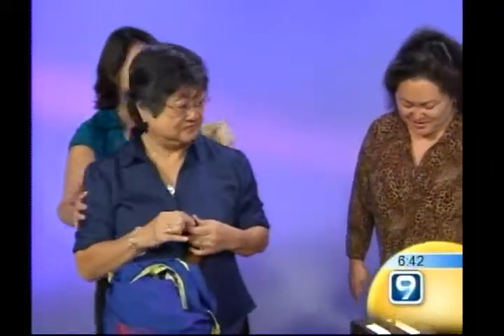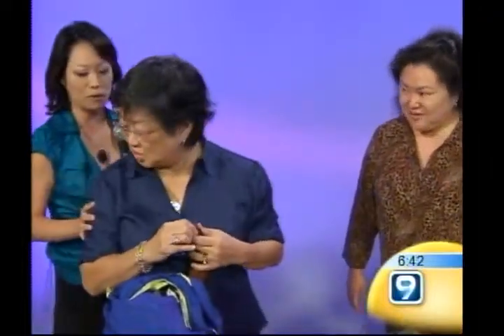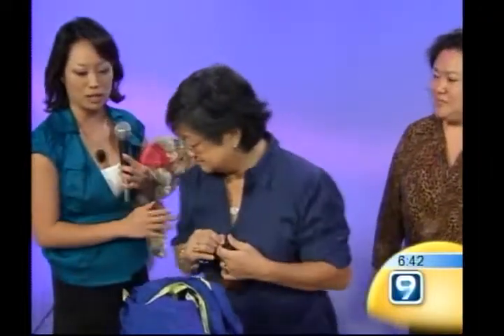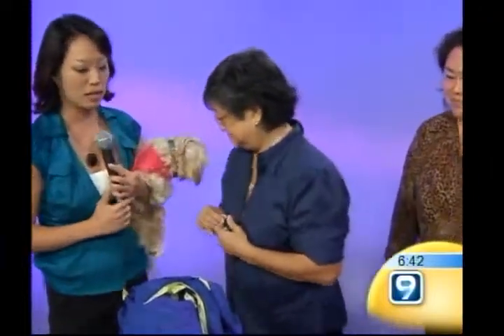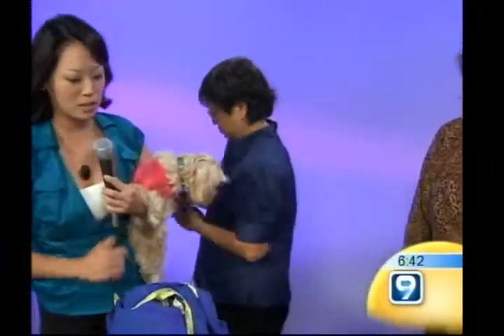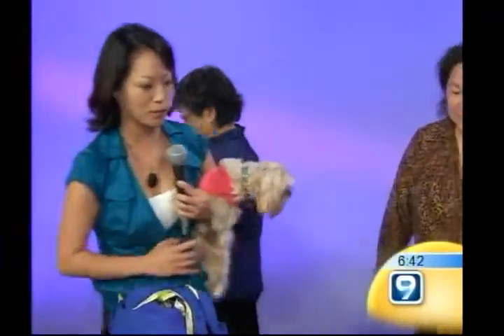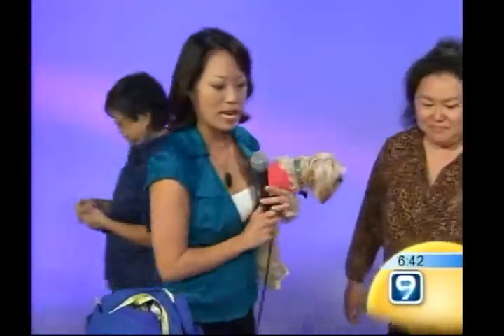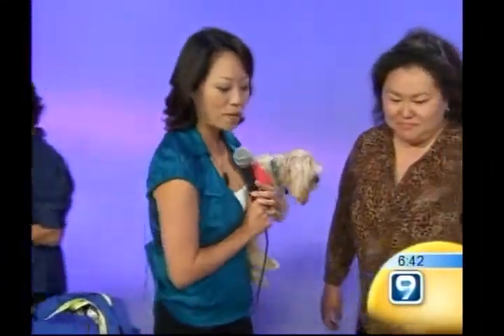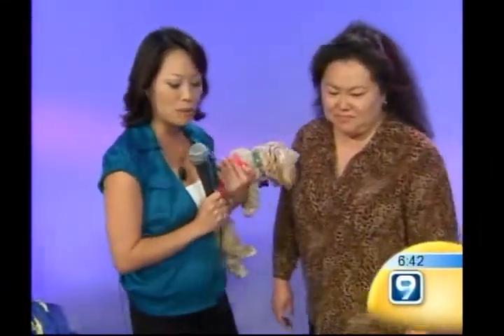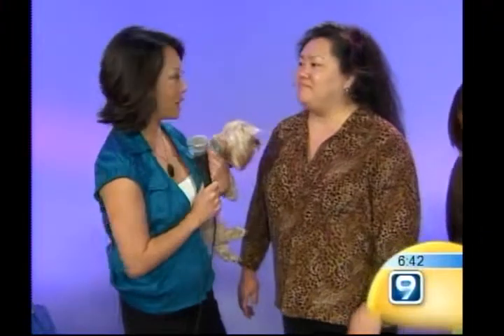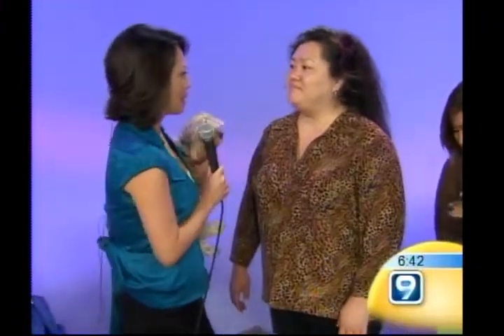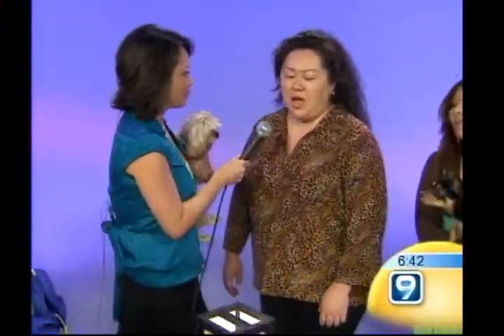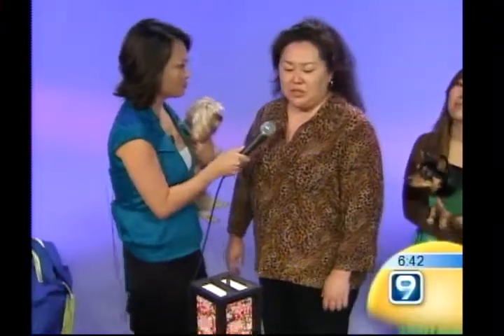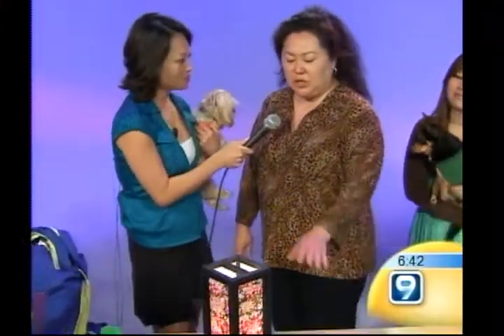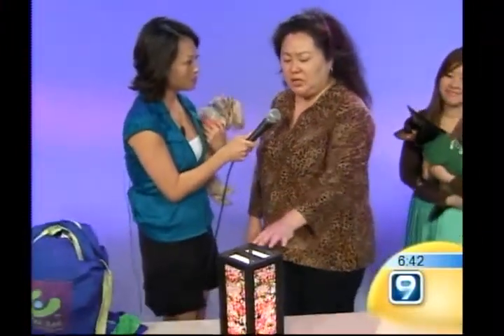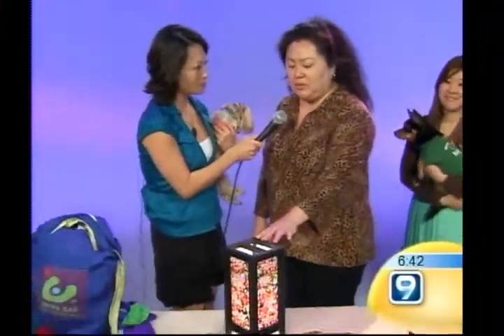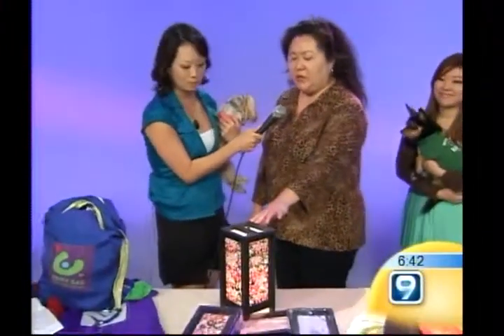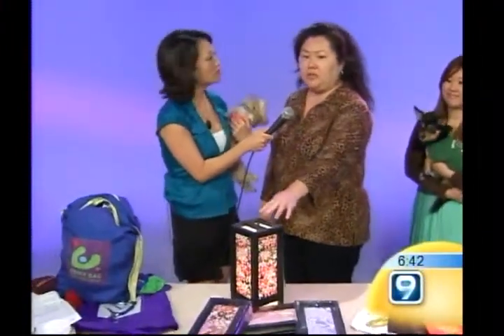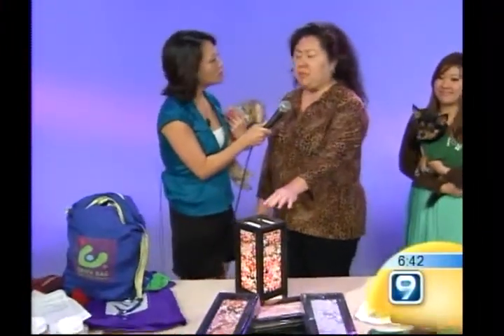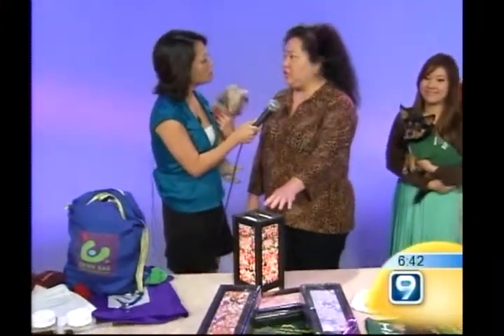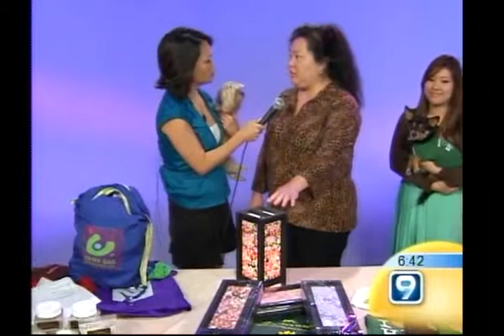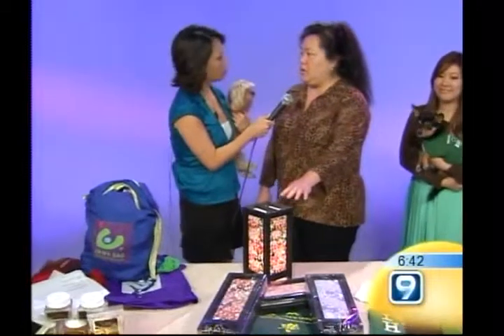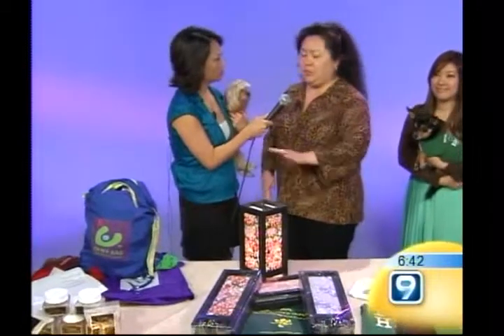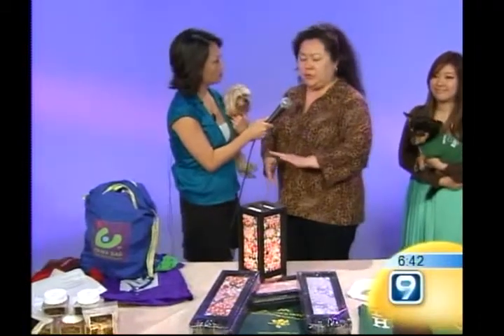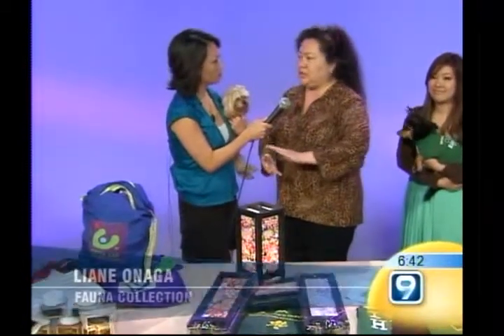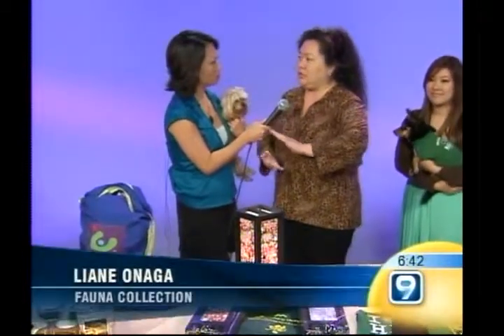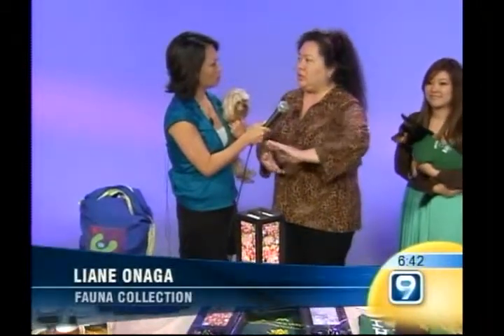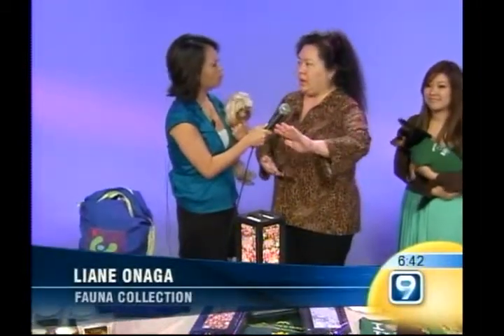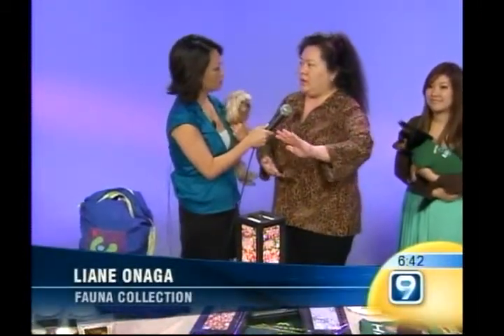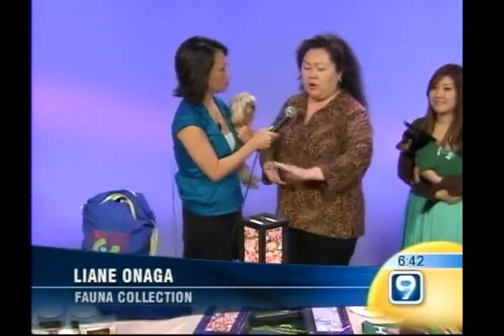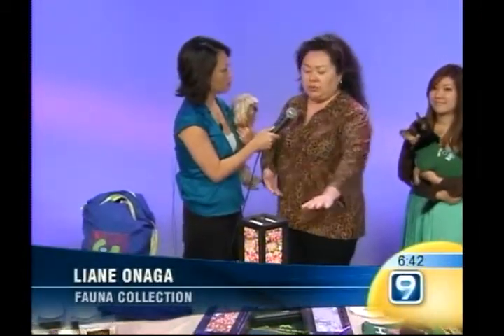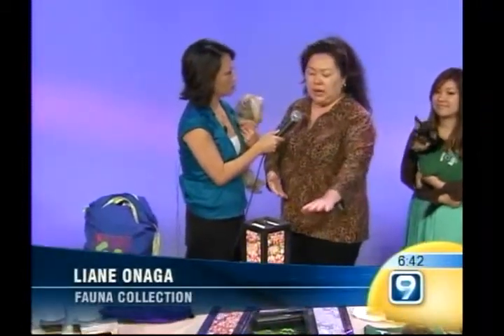We have these really beautiful lamps. These are Asian table lamps, and they're made of Japanese washi paper. Washi paper is a paper that's screen printed by hand, and they're all made in Japan.